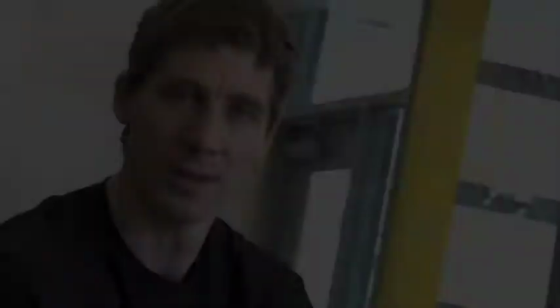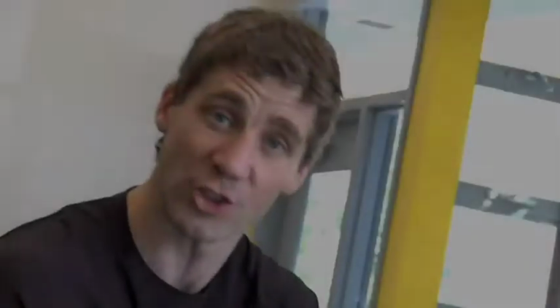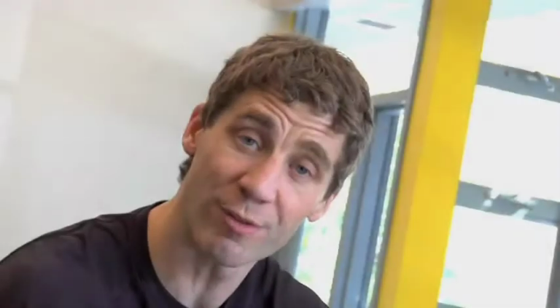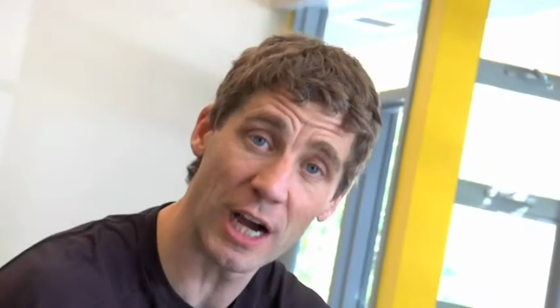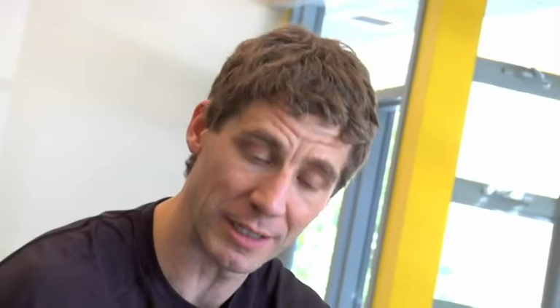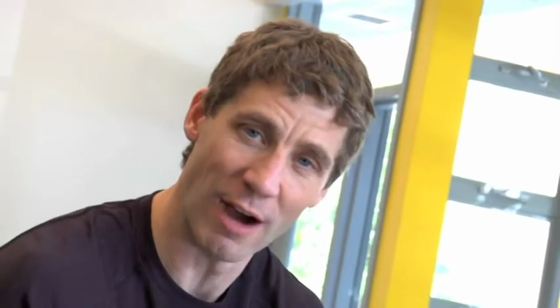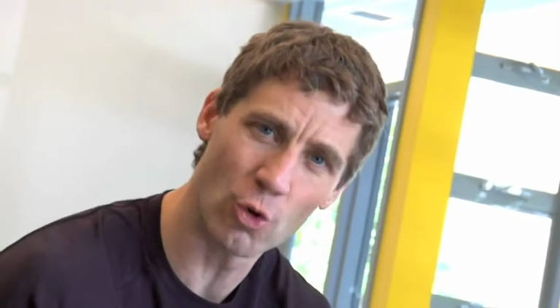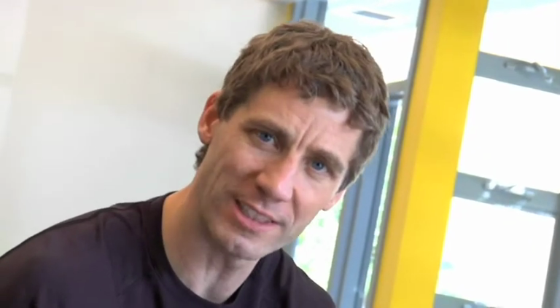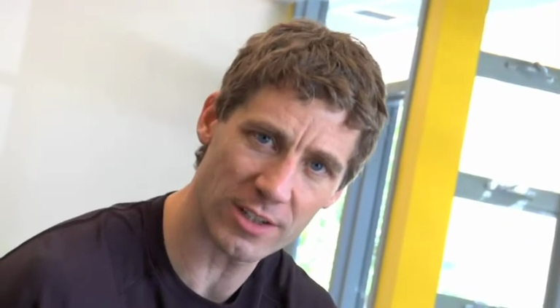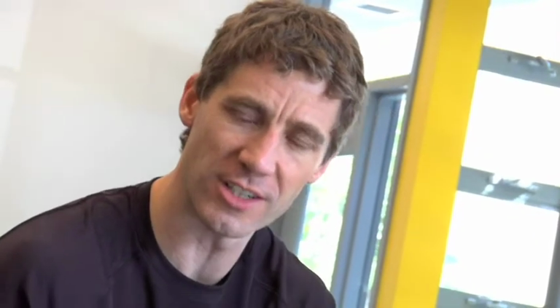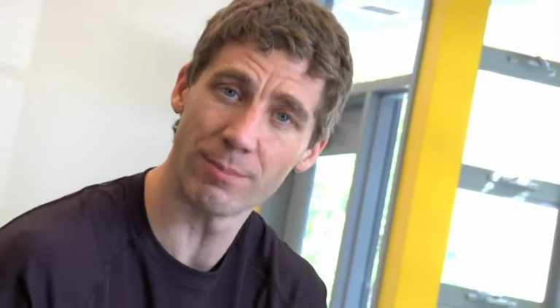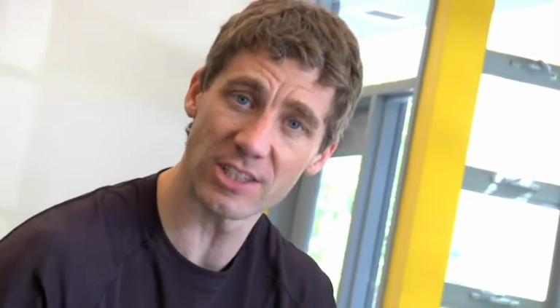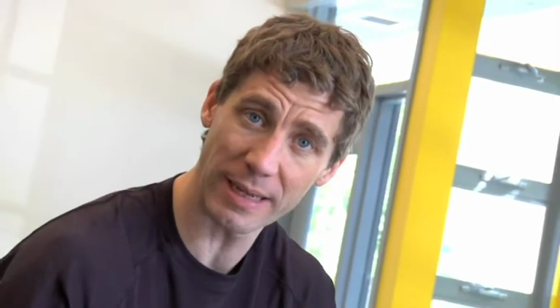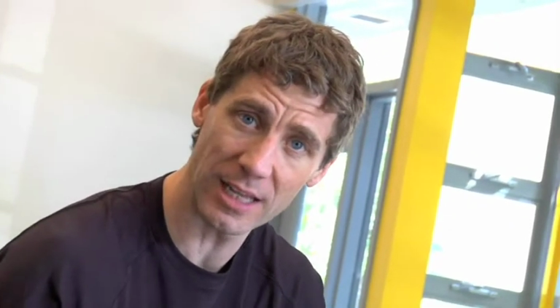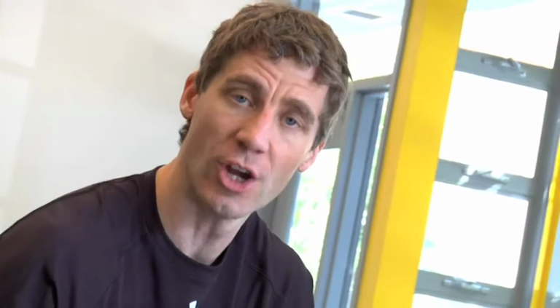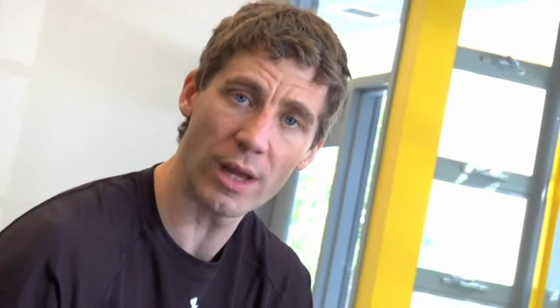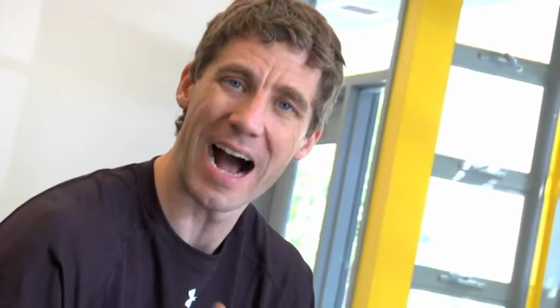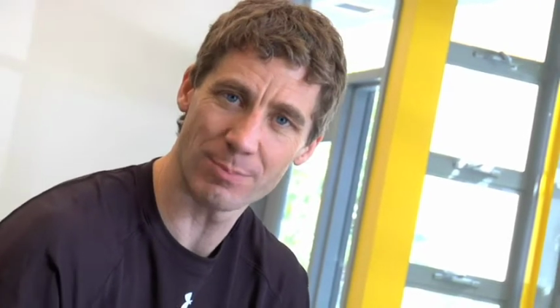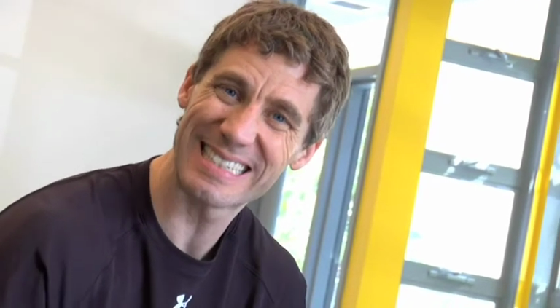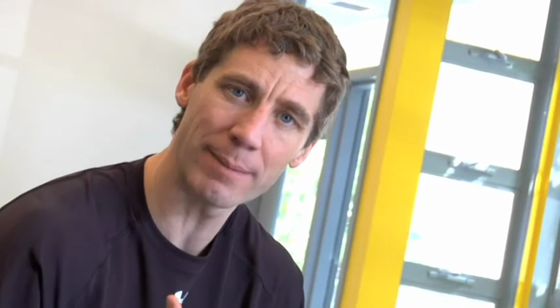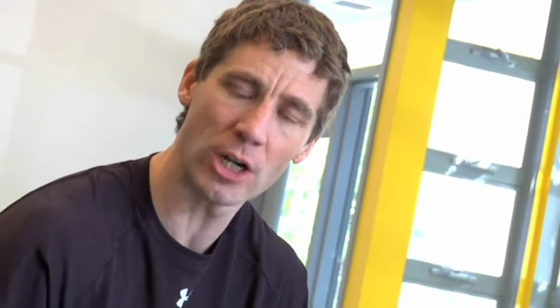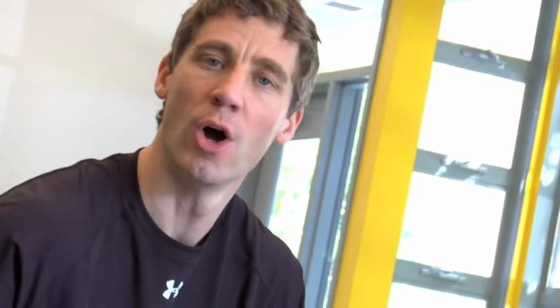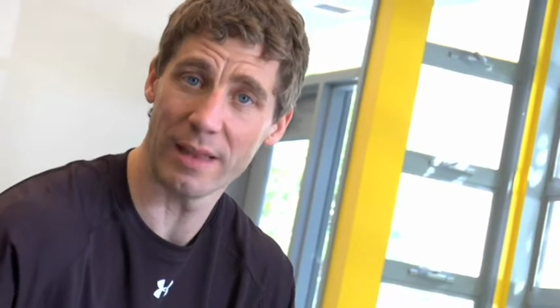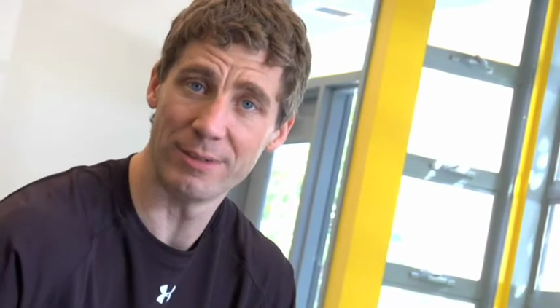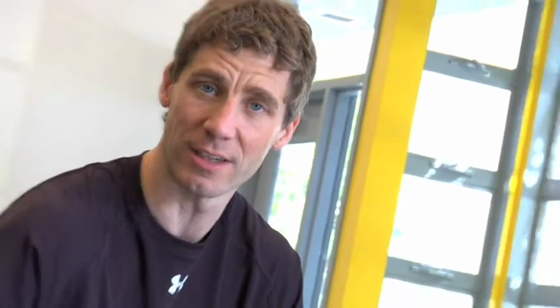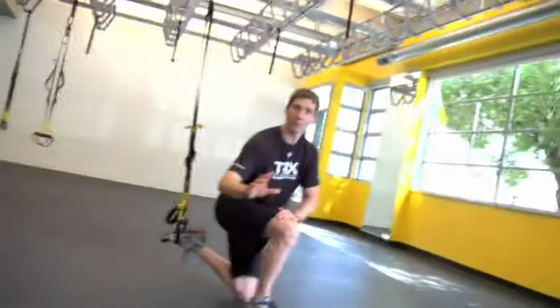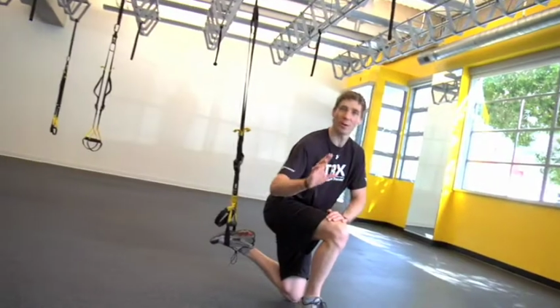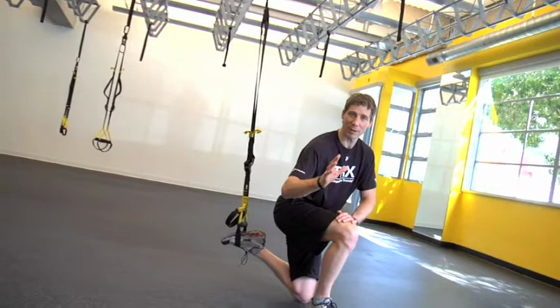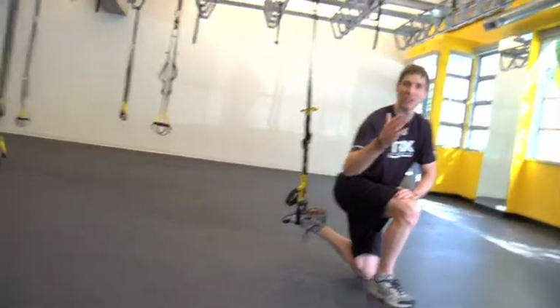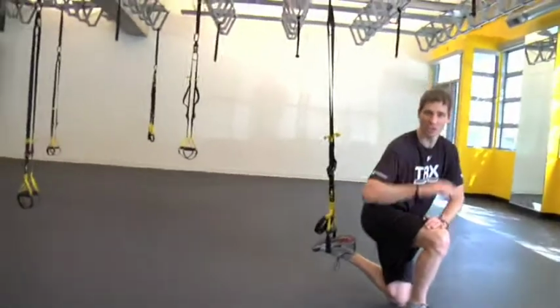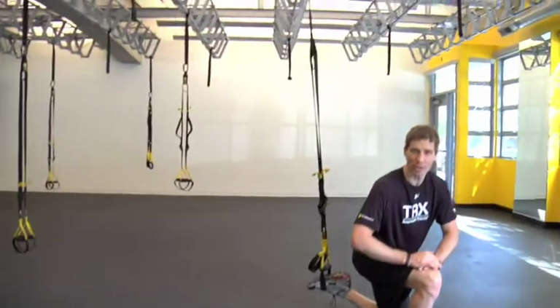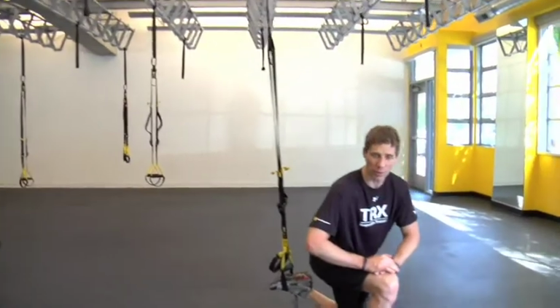A super fun coupling of two great TRX exercises — combining the suspended lunge with a suspended single leg push-up with a leg abducted. I'm going to do about five reps of each just to show you how it works.